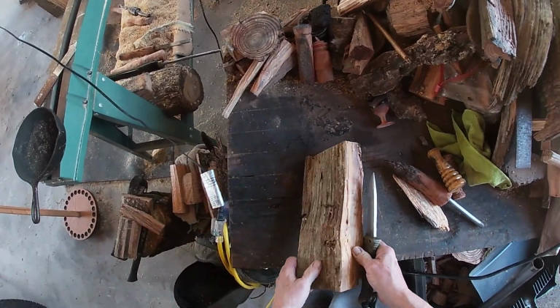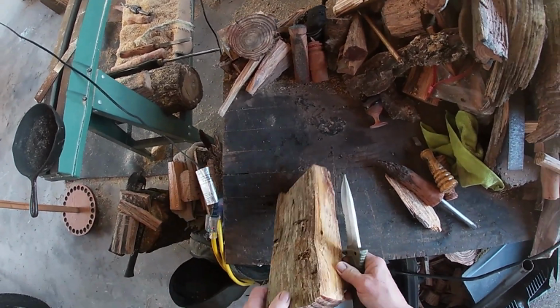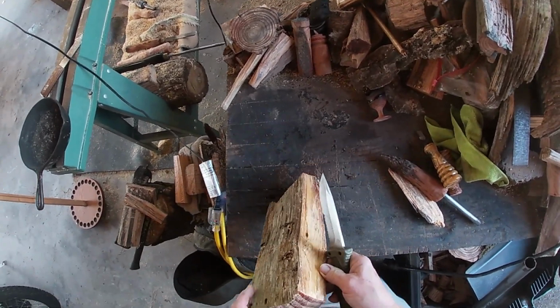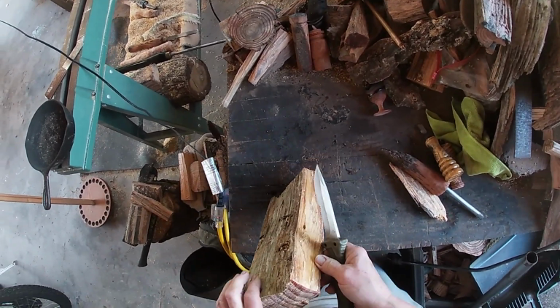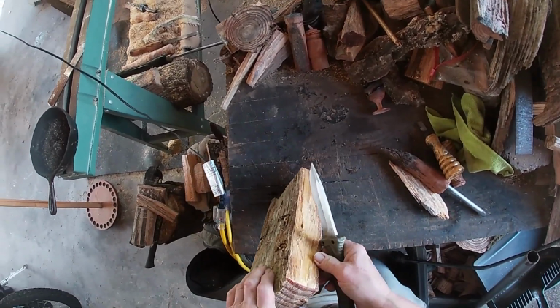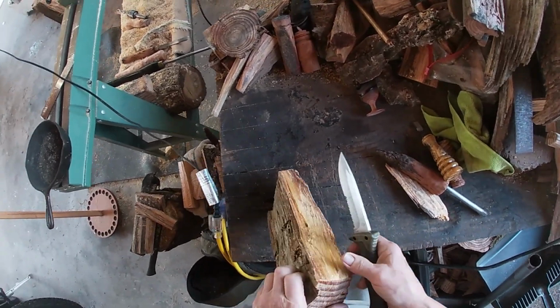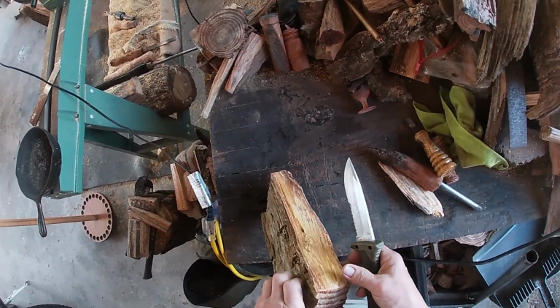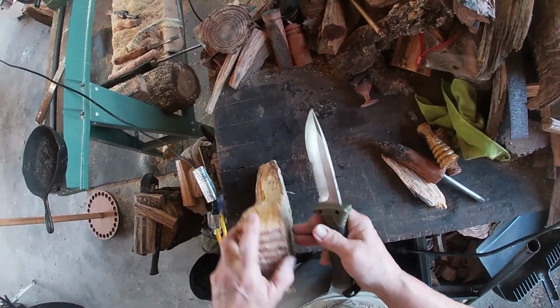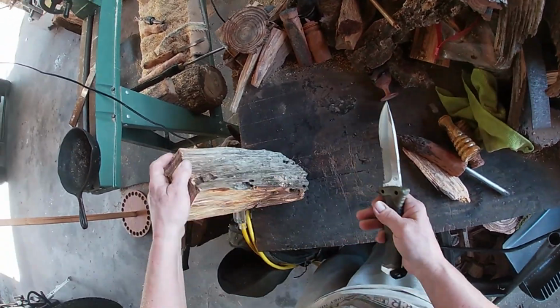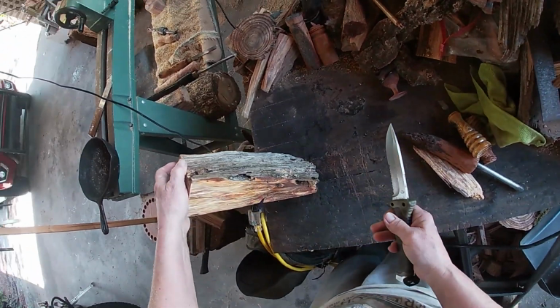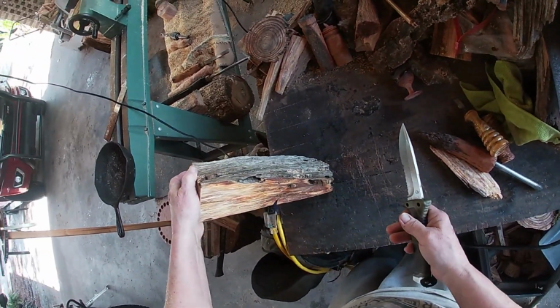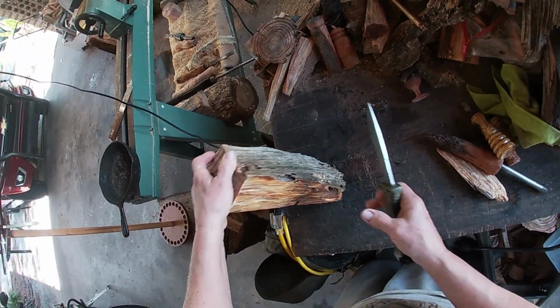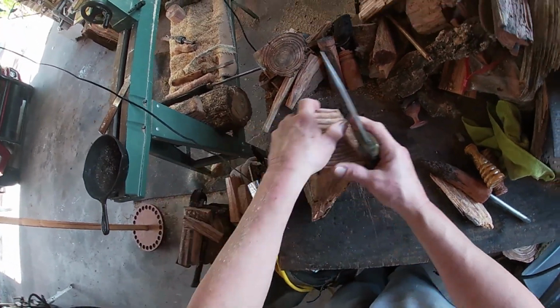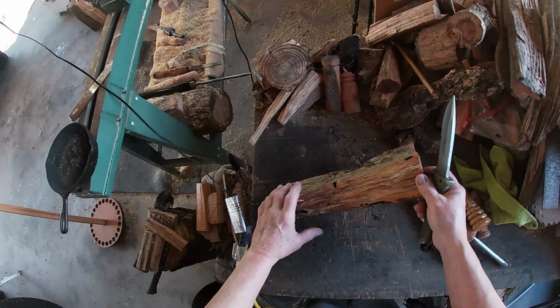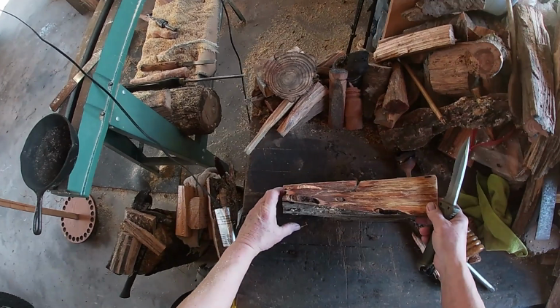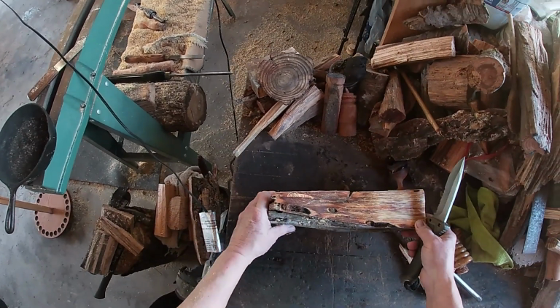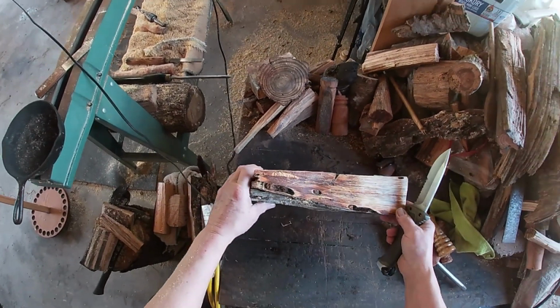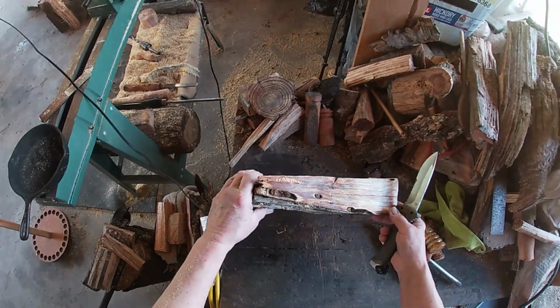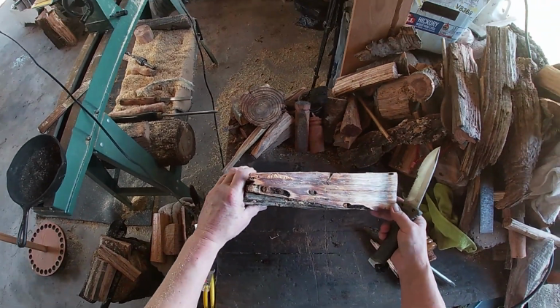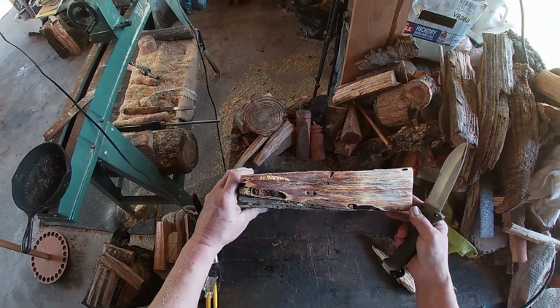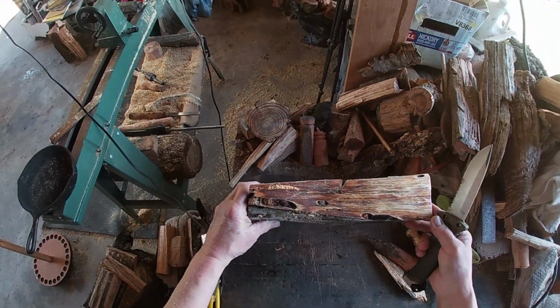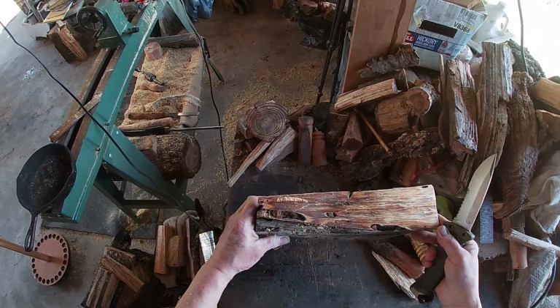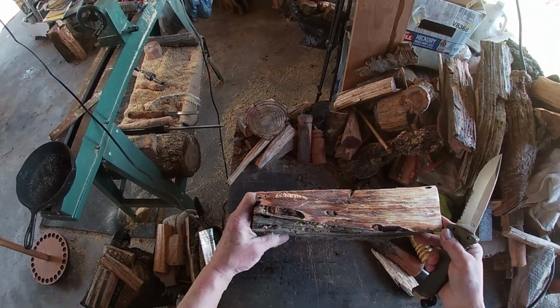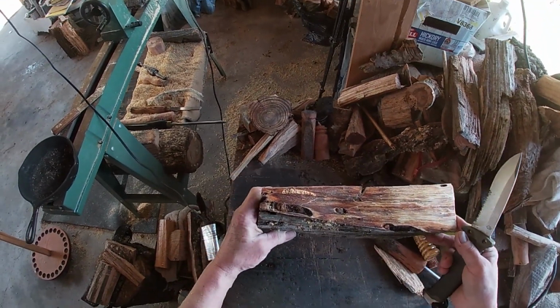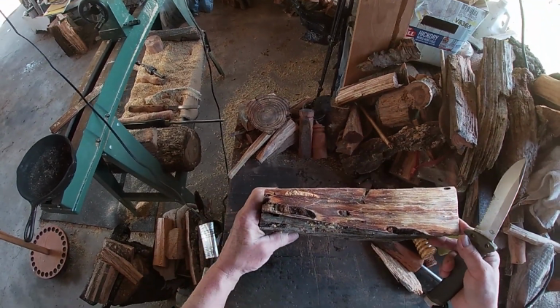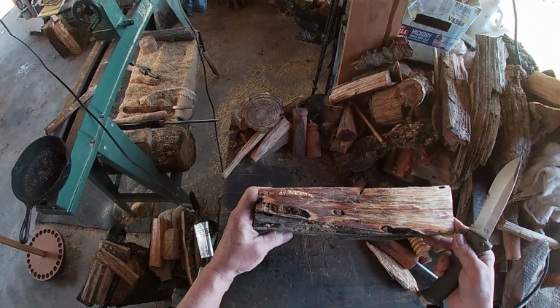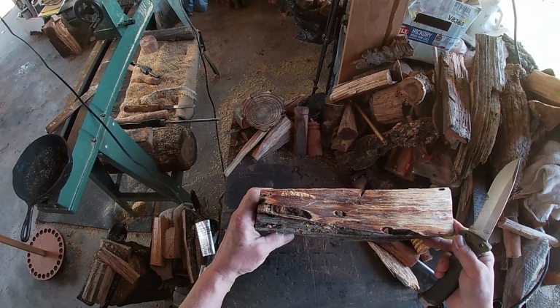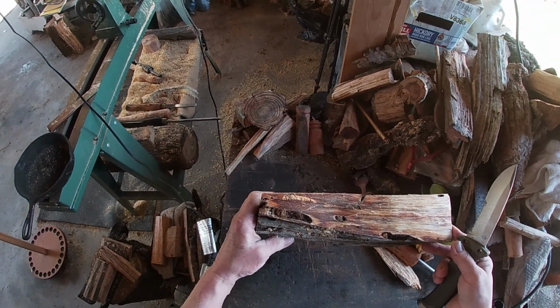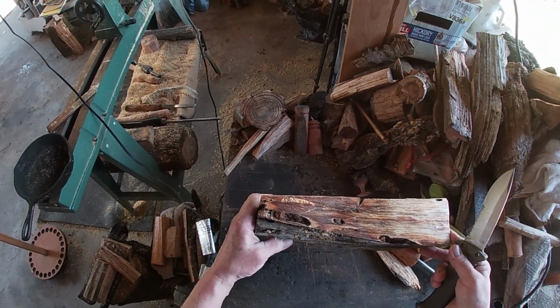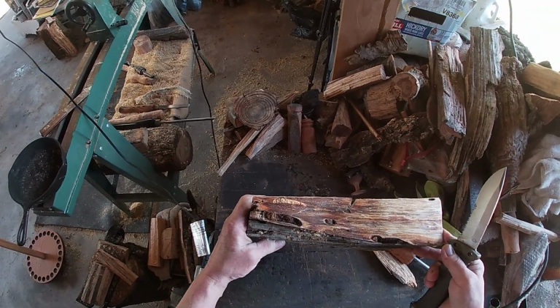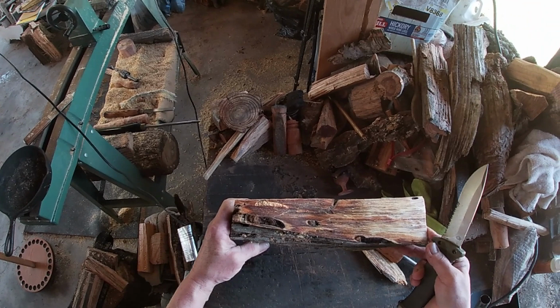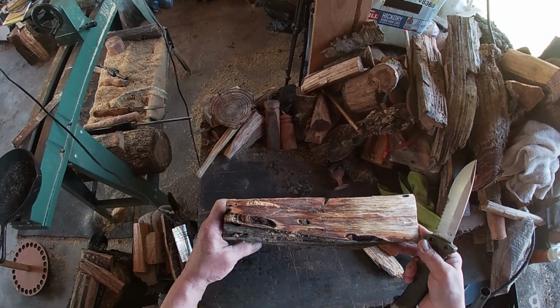I got my knife out. This is a beautiful fin. Look at that dark, dark area. That is beautiful.